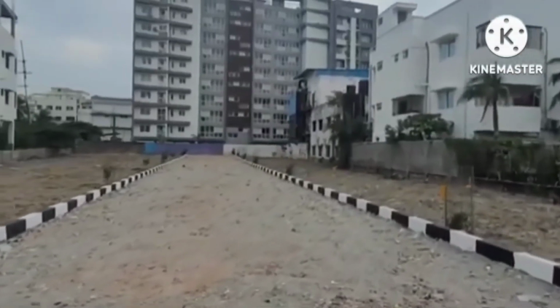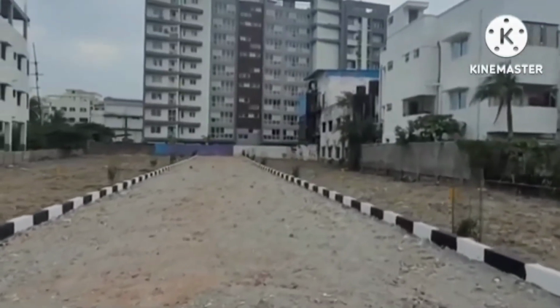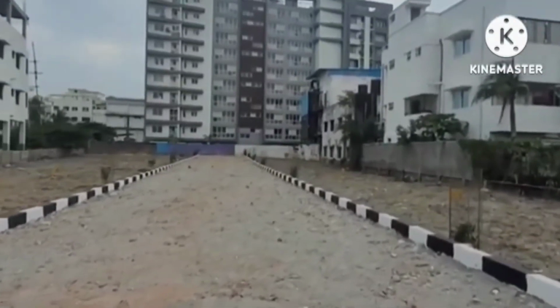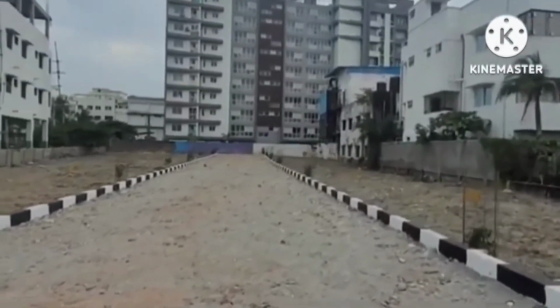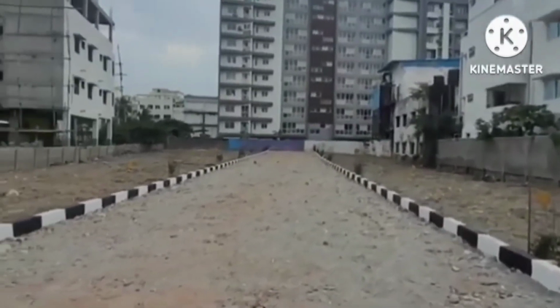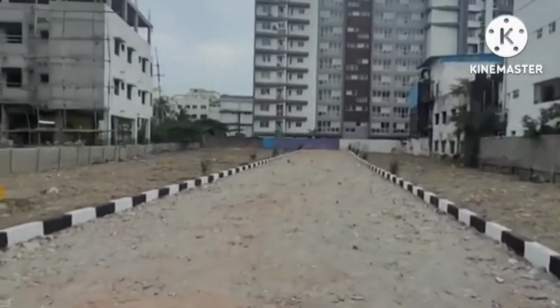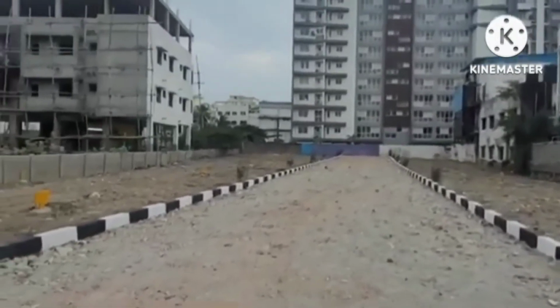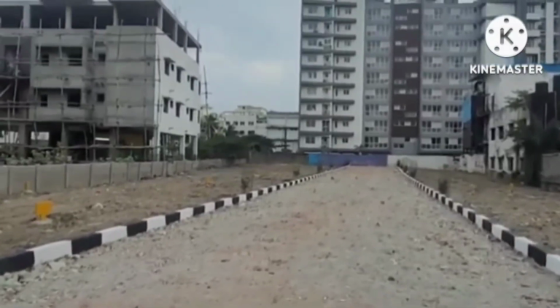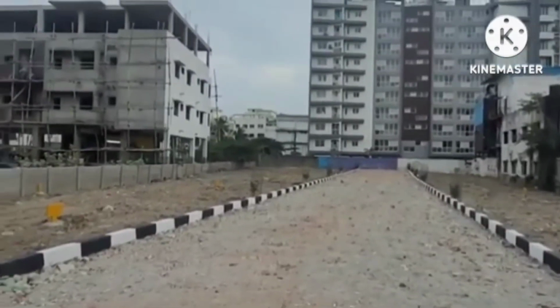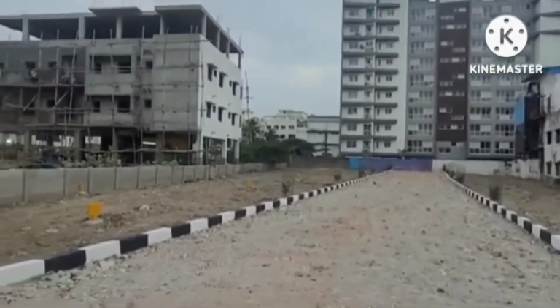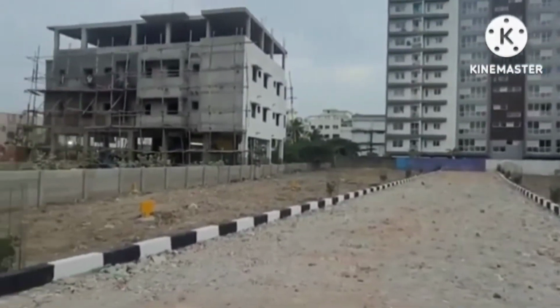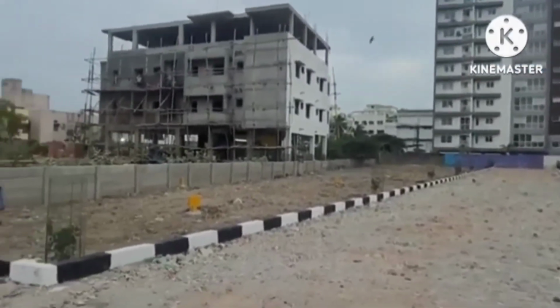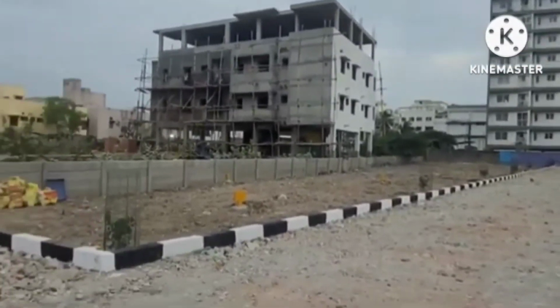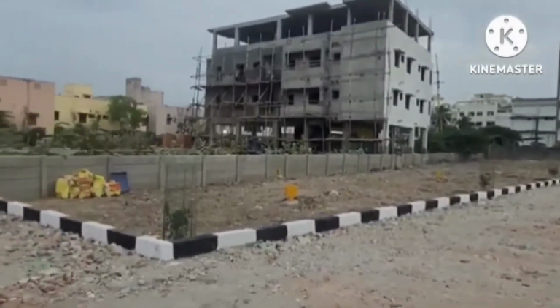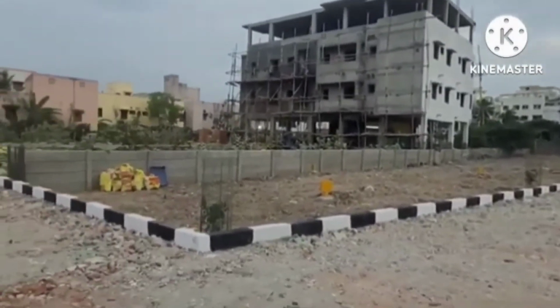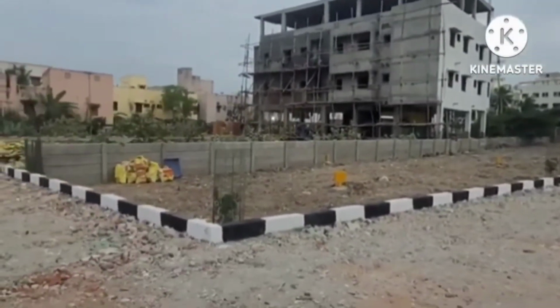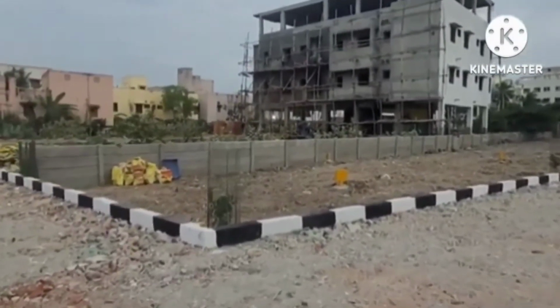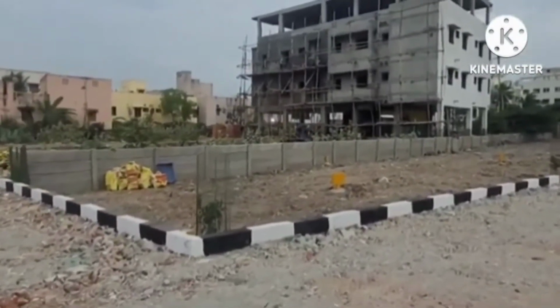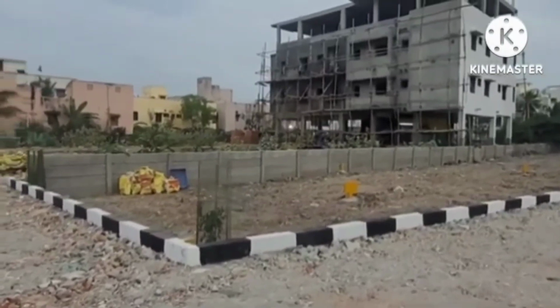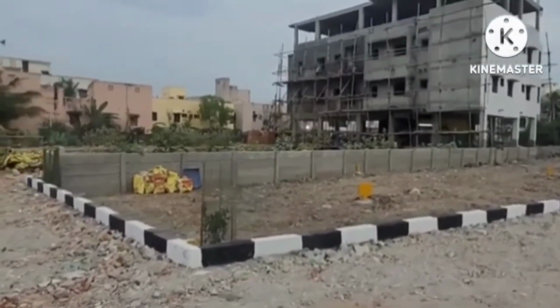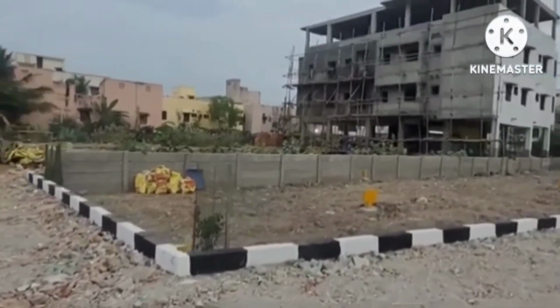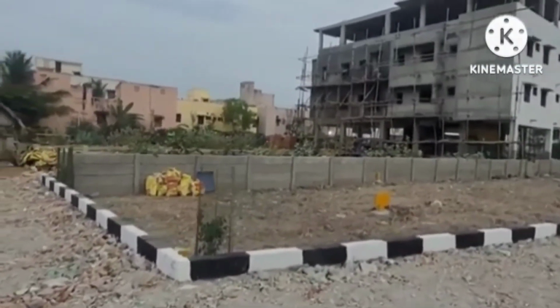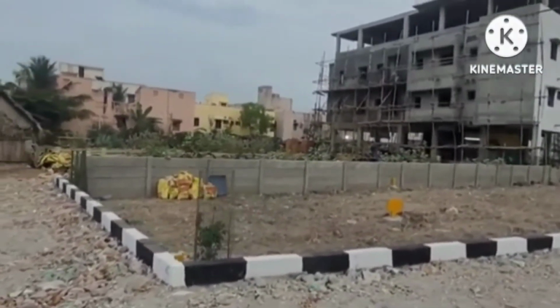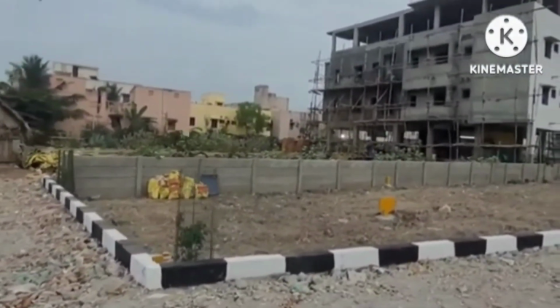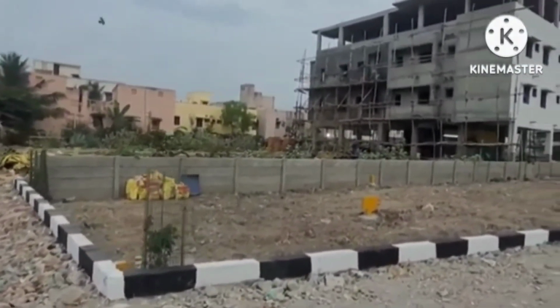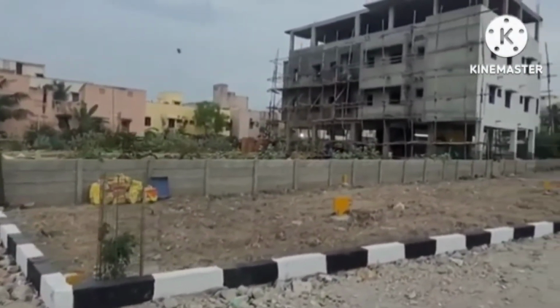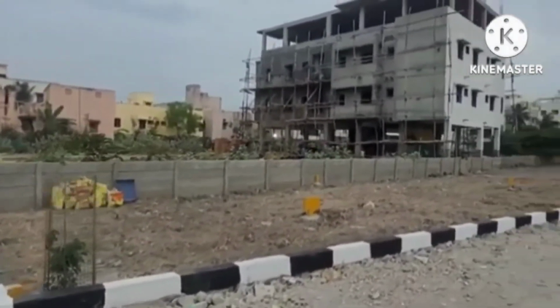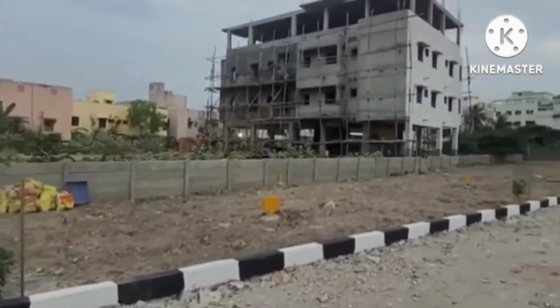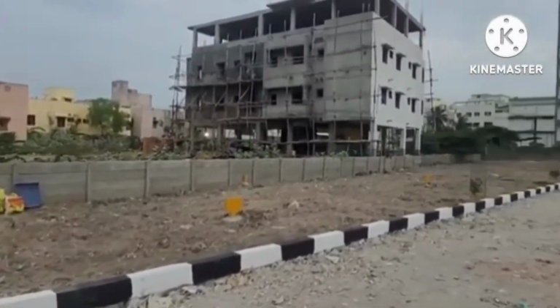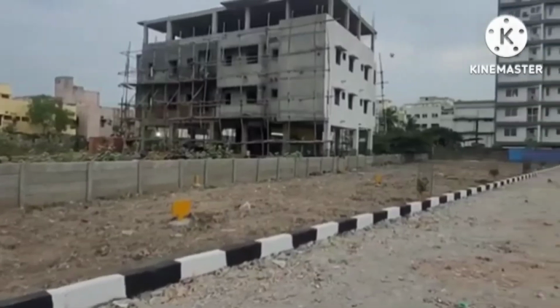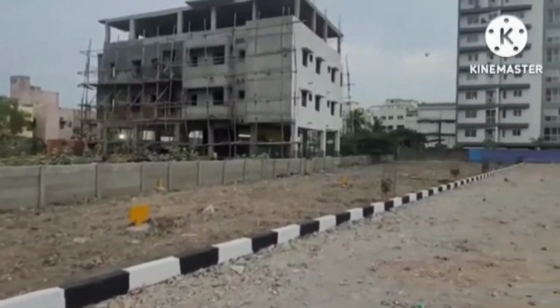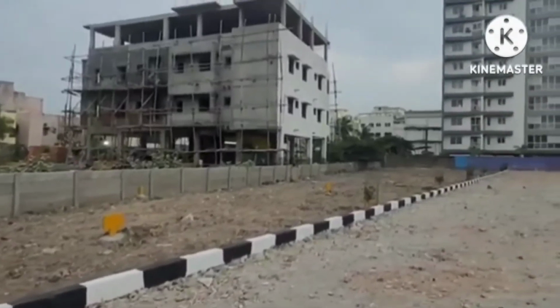If you want to know the price — the price is reduced. The price is around 9000 to 10,000 rupees per square feet. There is 8500 square feet available, and 1700 square feet per plot.